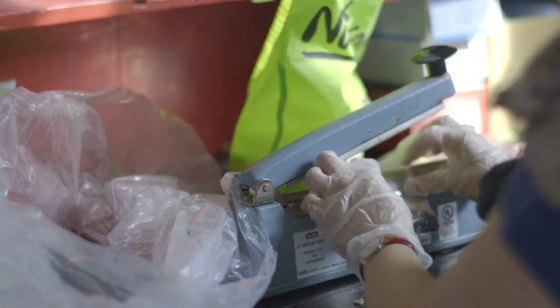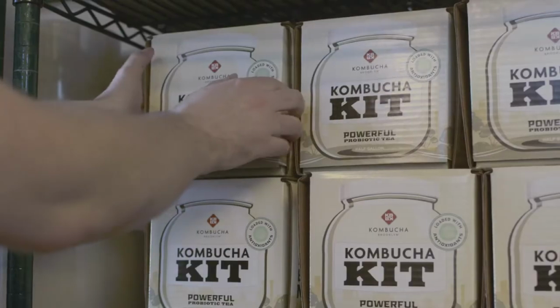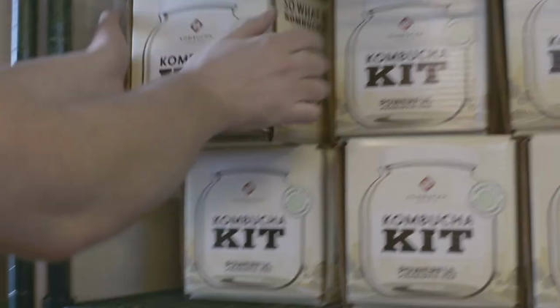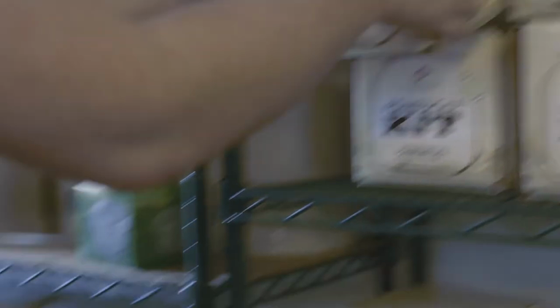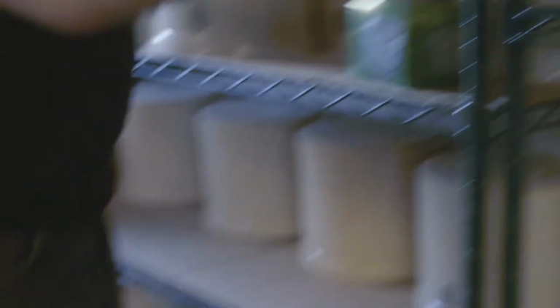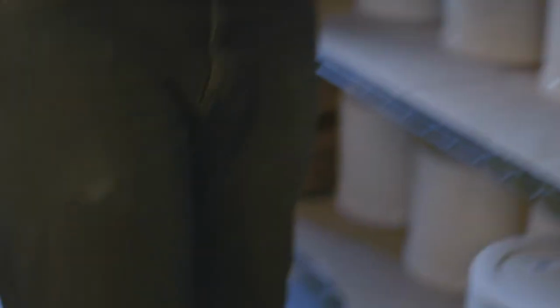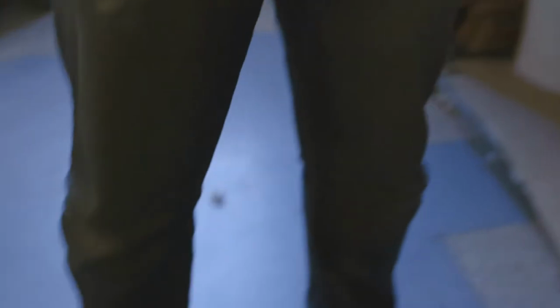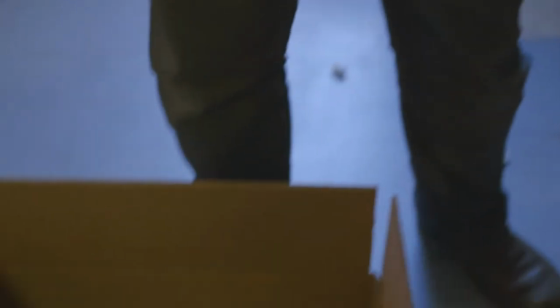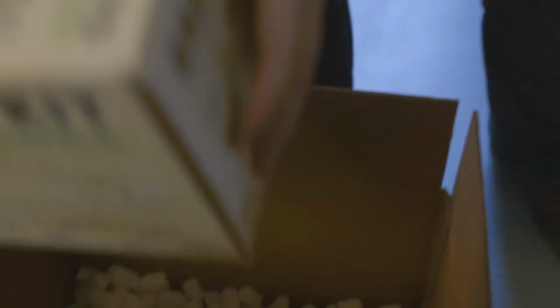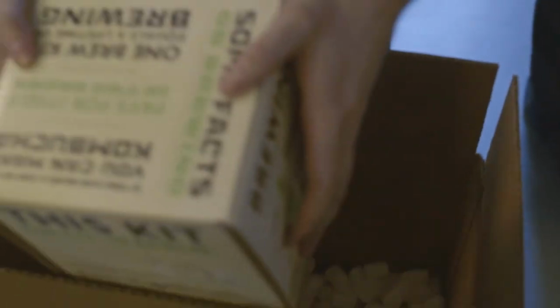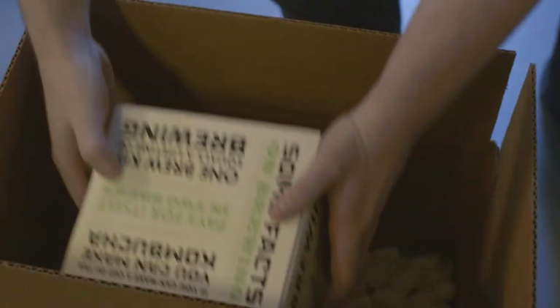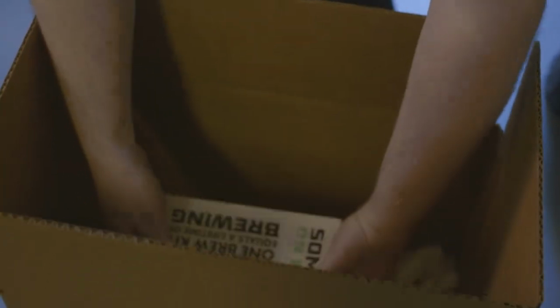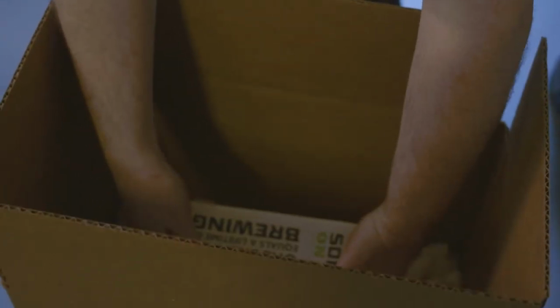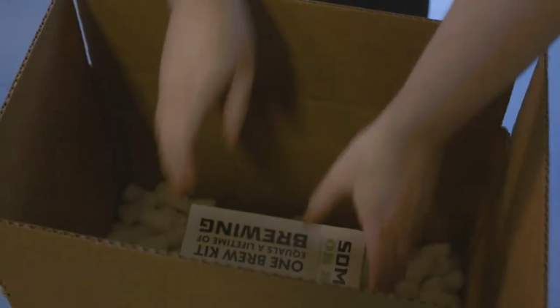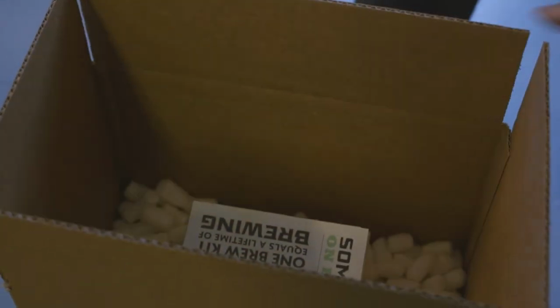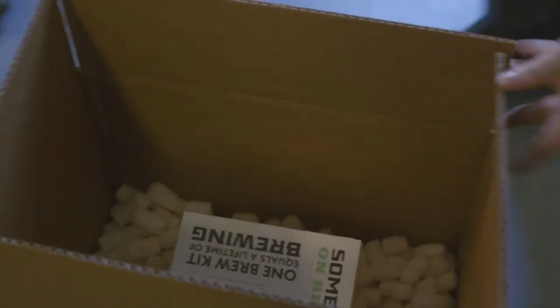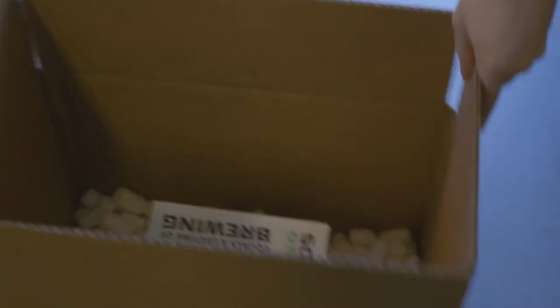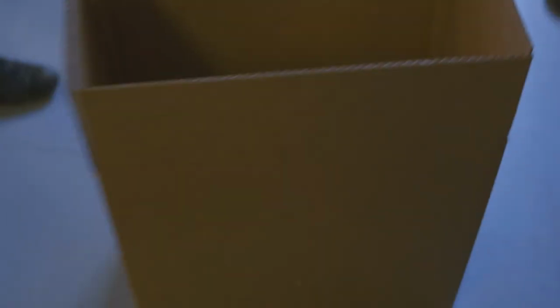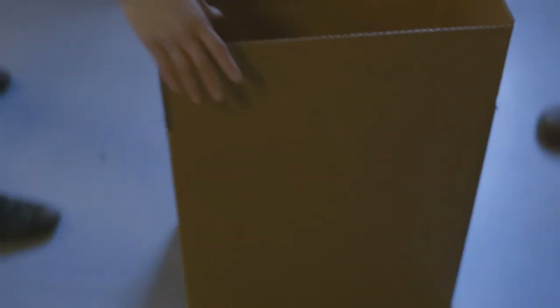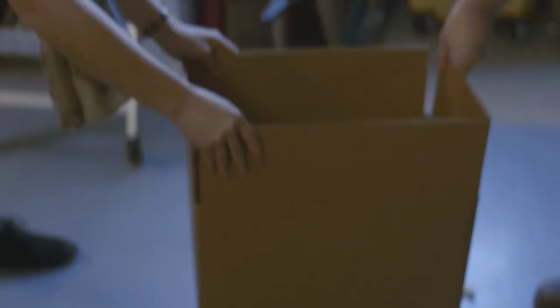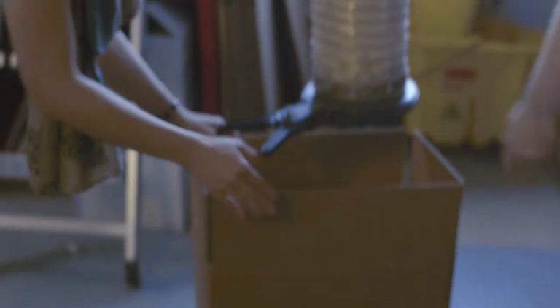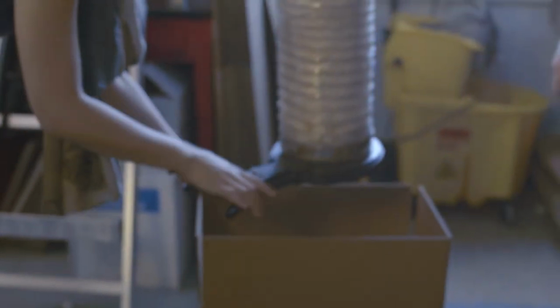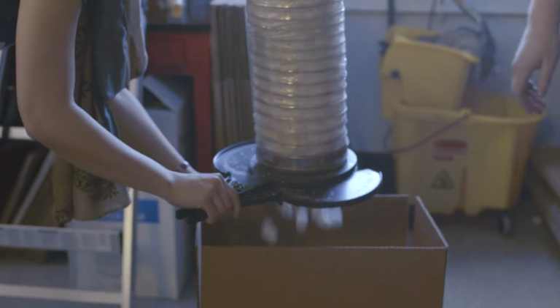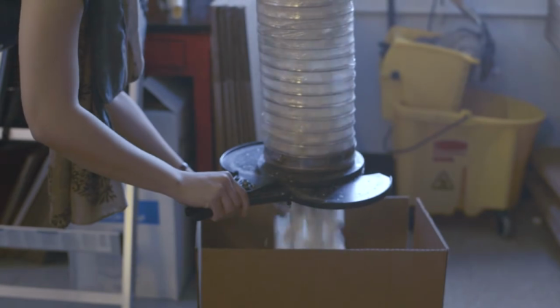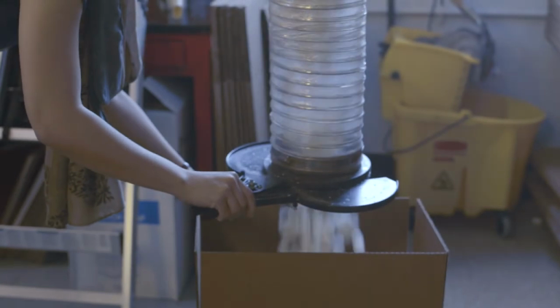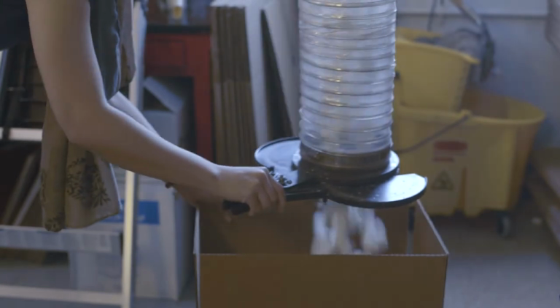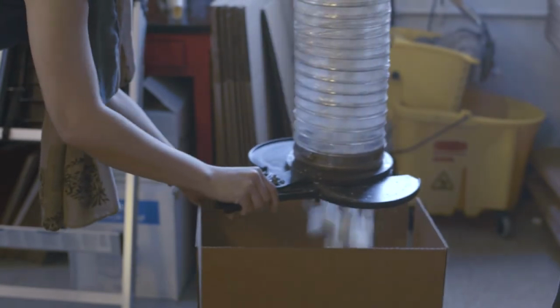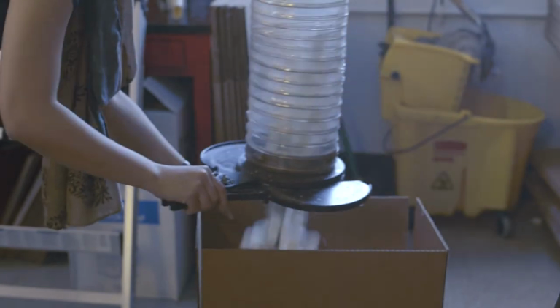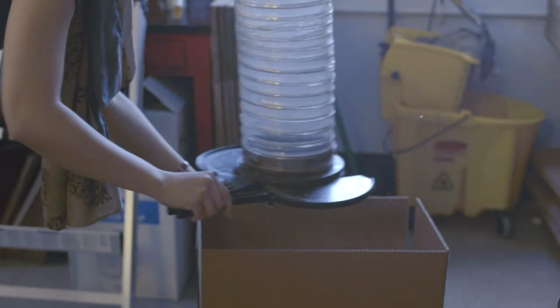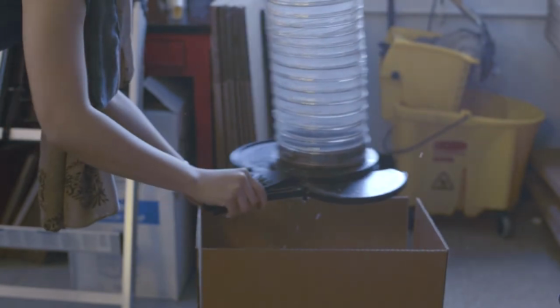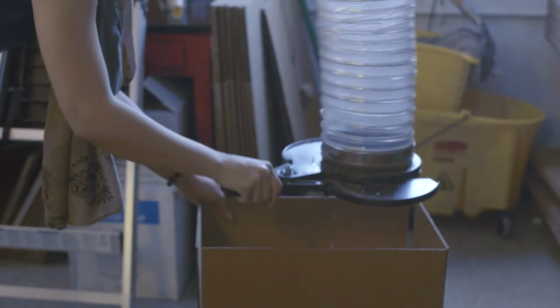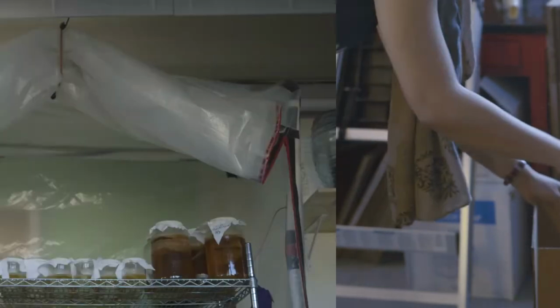The Kombucha Brooklyn team is hard at work ensuring all your orders are packed safely using biodegradable materials. Our goal is to be 100% plastic free by 2015.